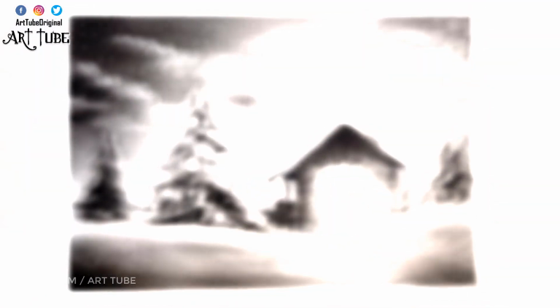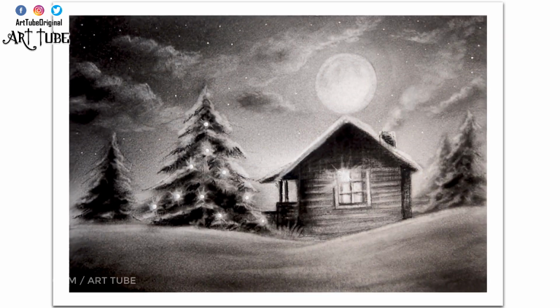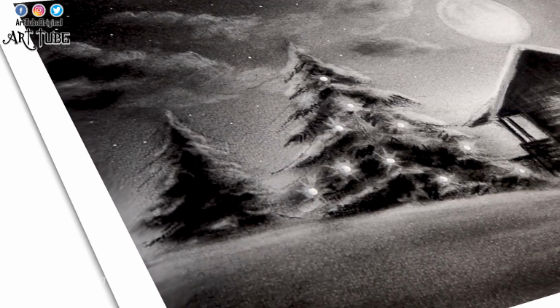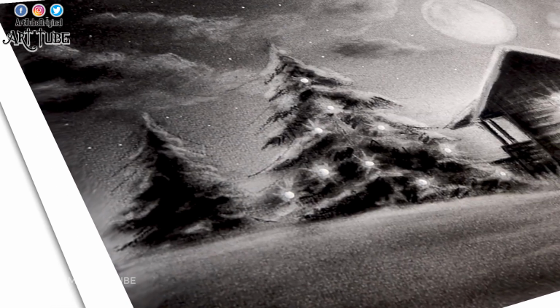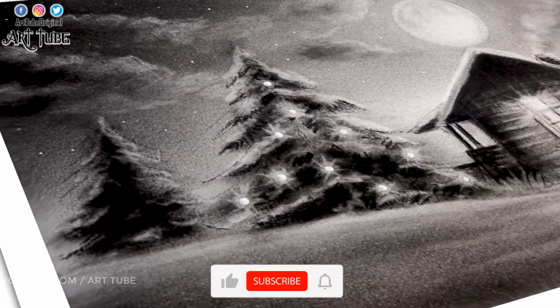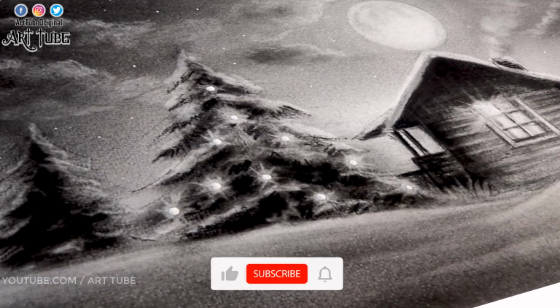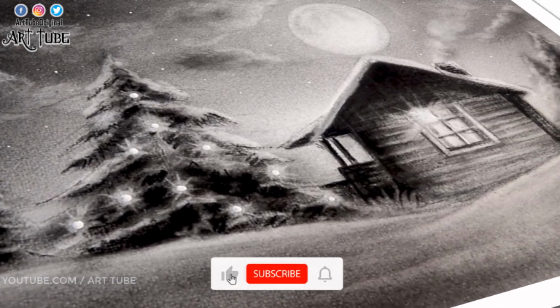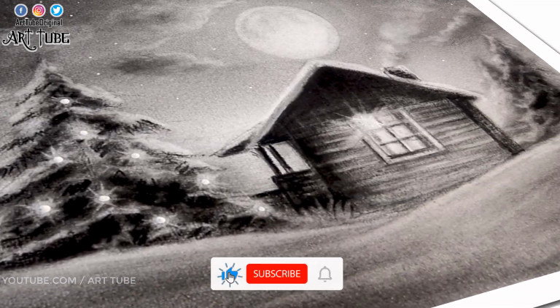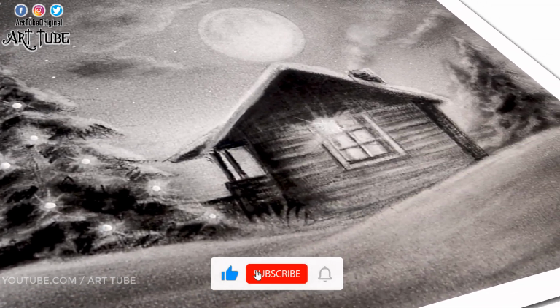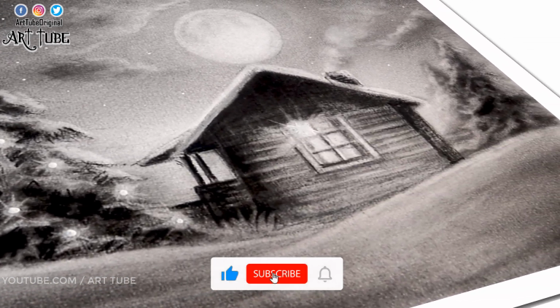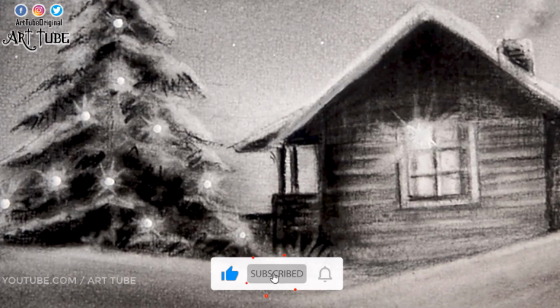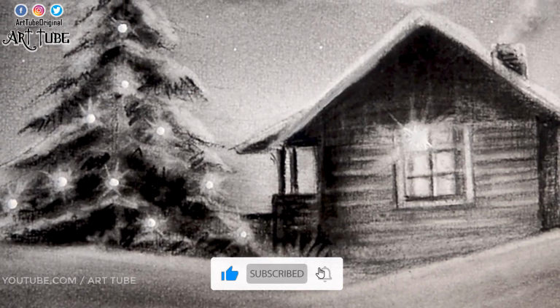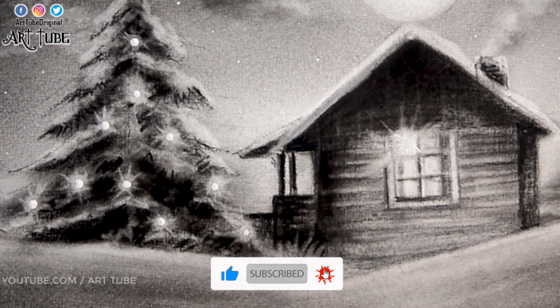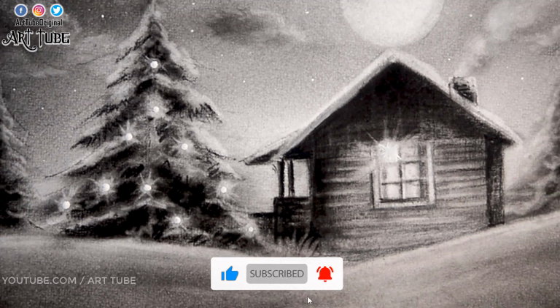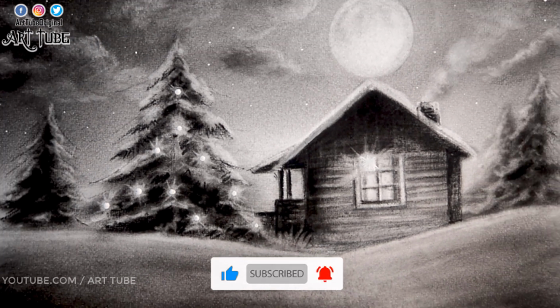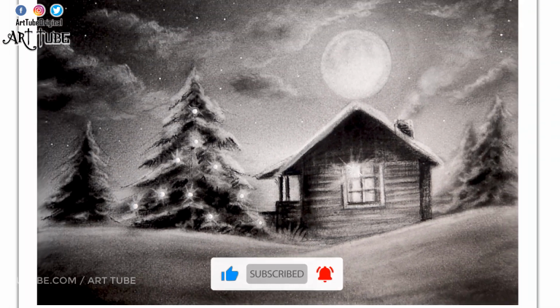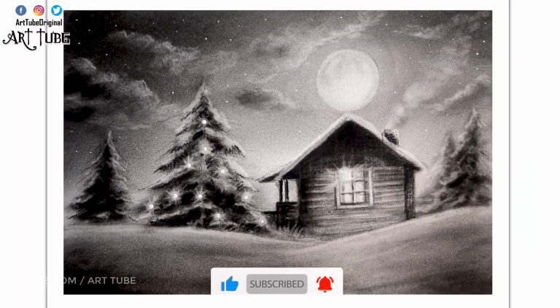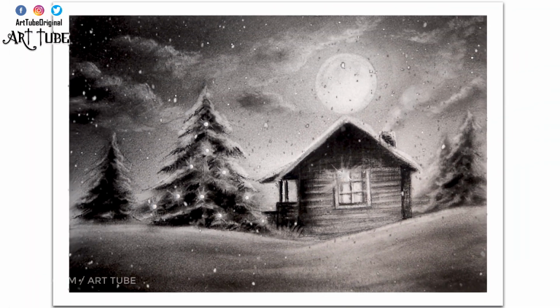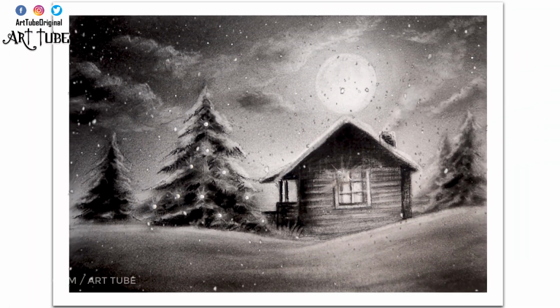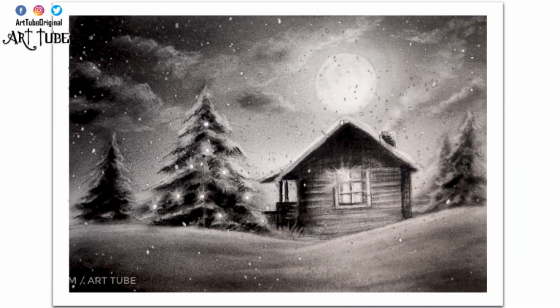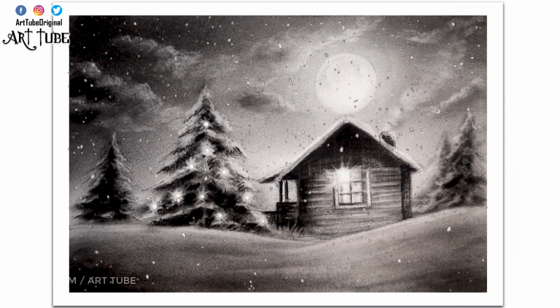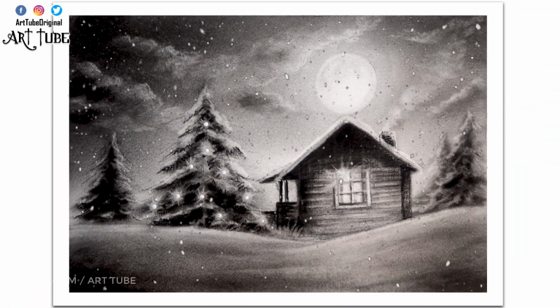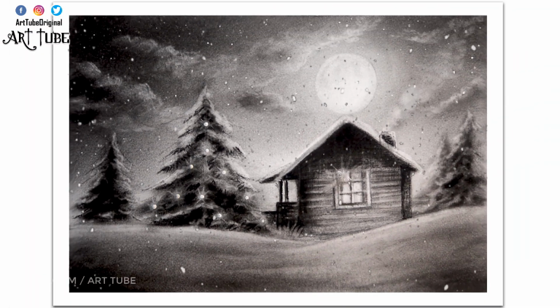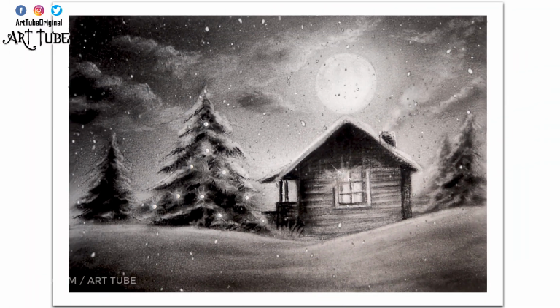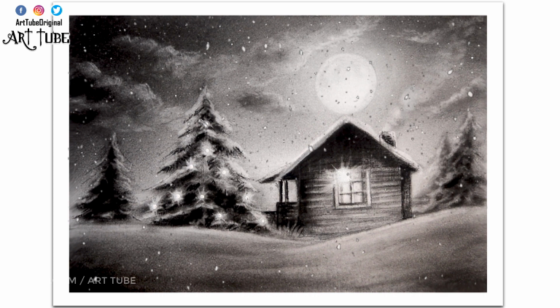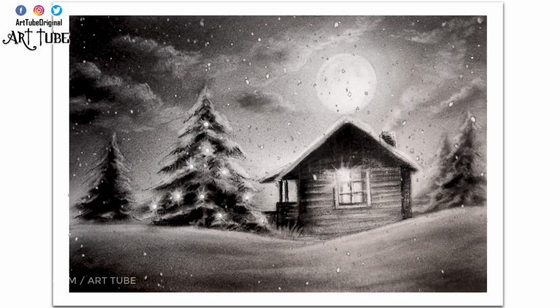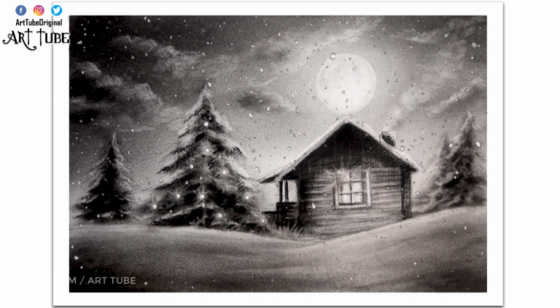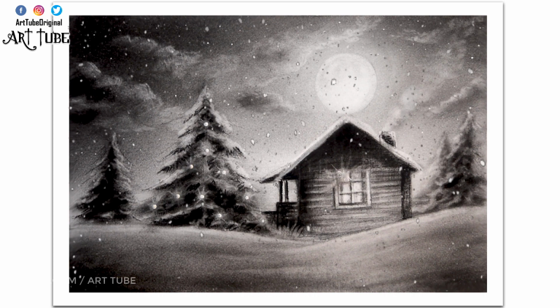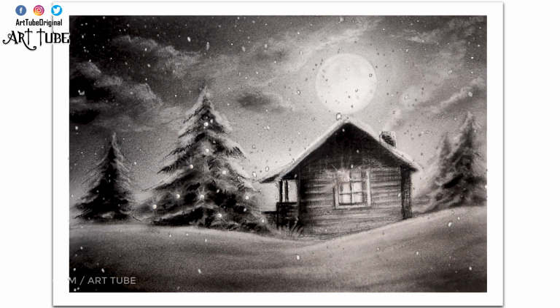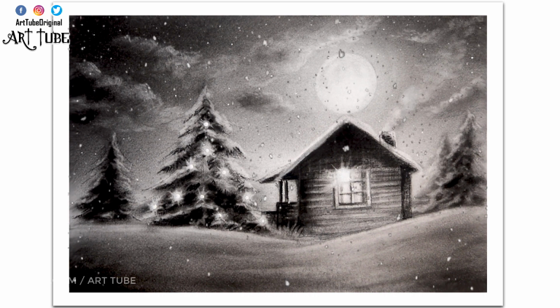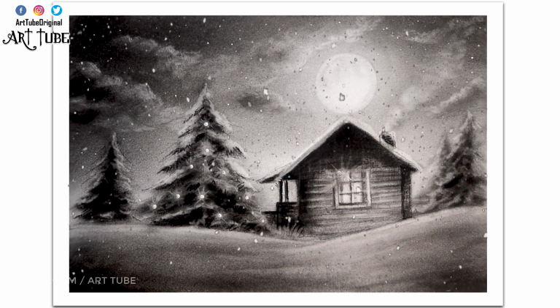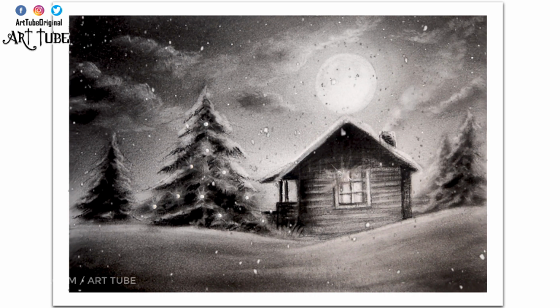I hope you guys enjoyed this video. If you did, then like, subscribe, and share — let me know in the comment box how you liked it. I wish you all a Merry Christmas and a Happy New Year. See you in my next video, till then bye bye, take care.